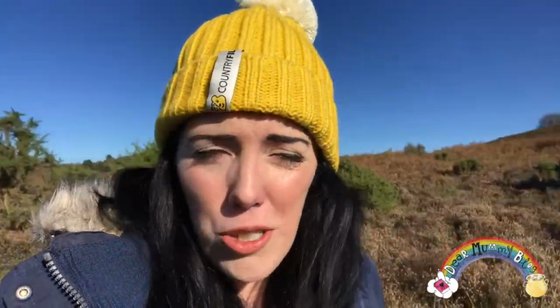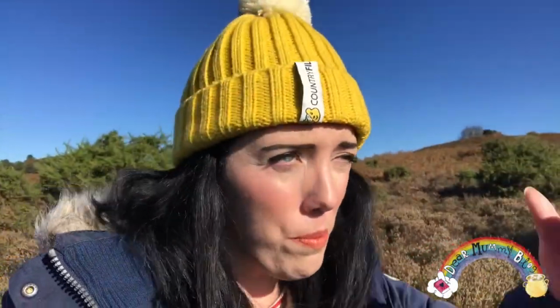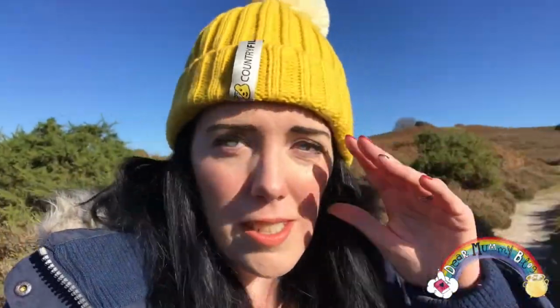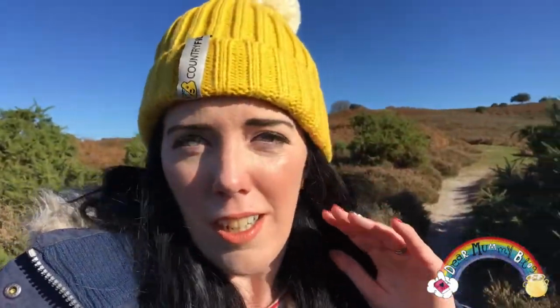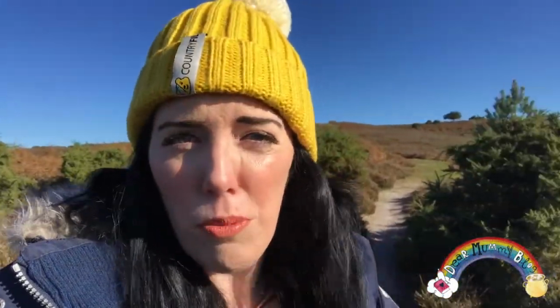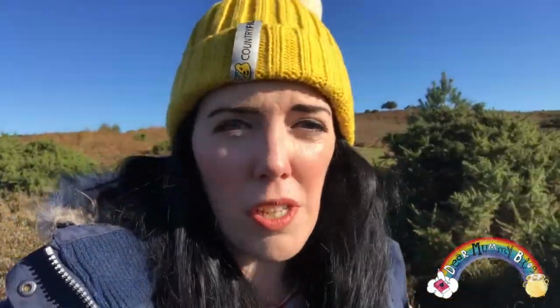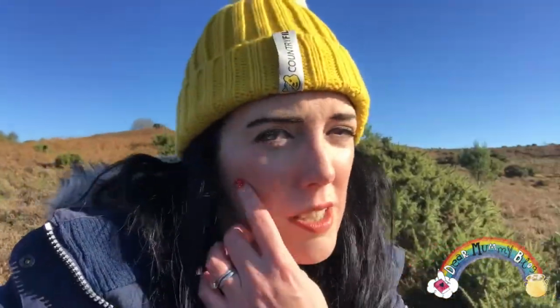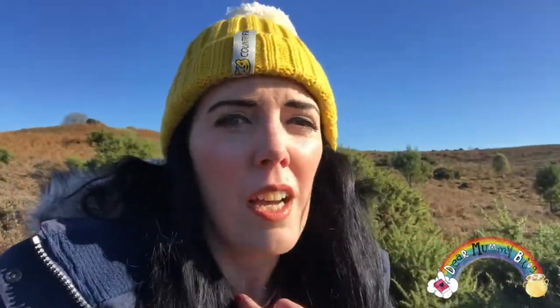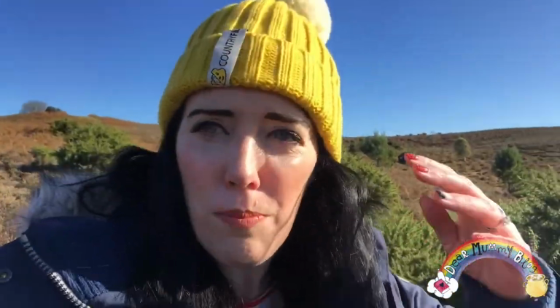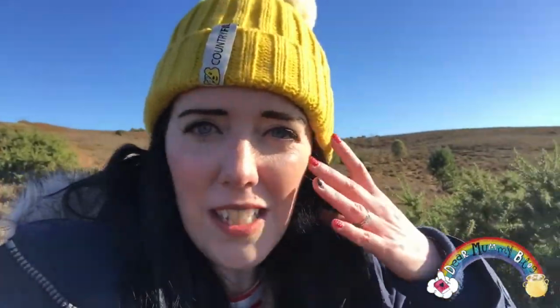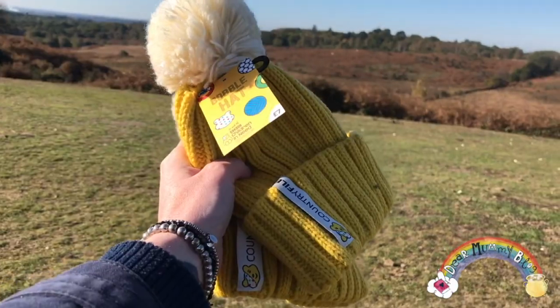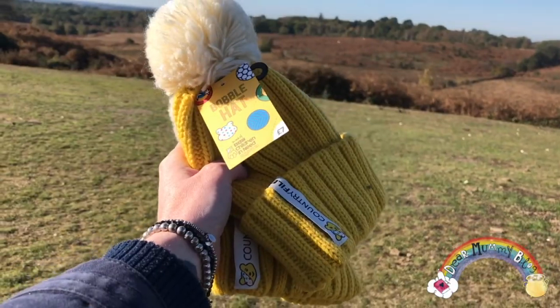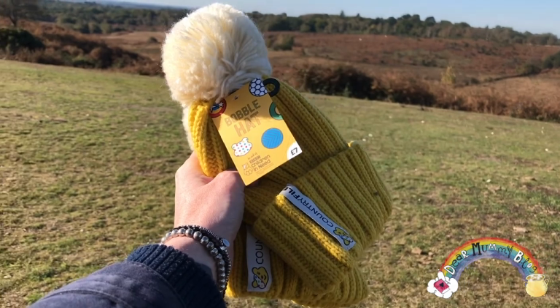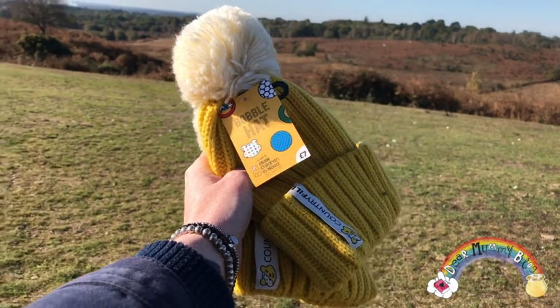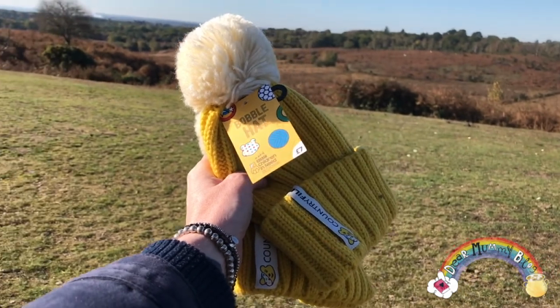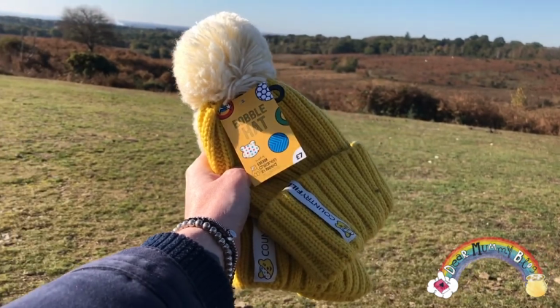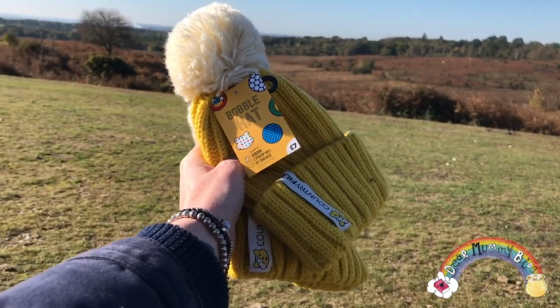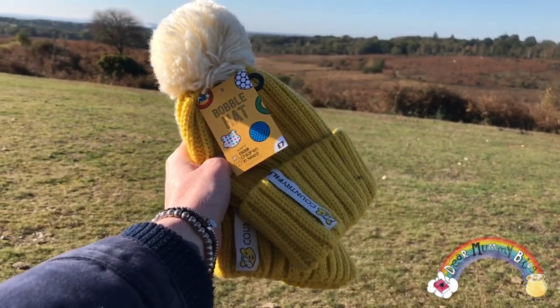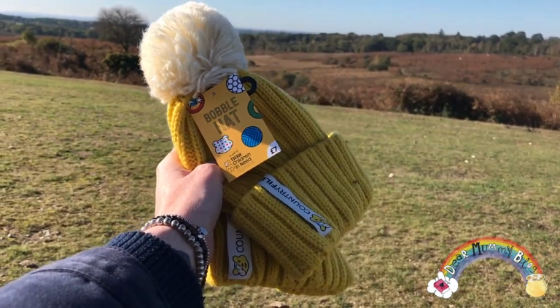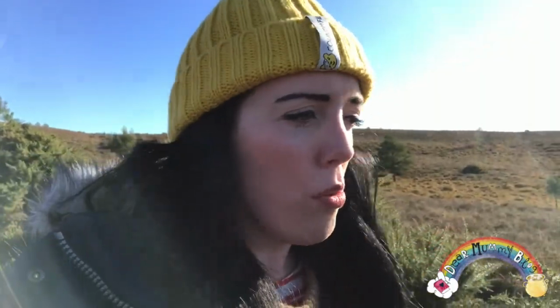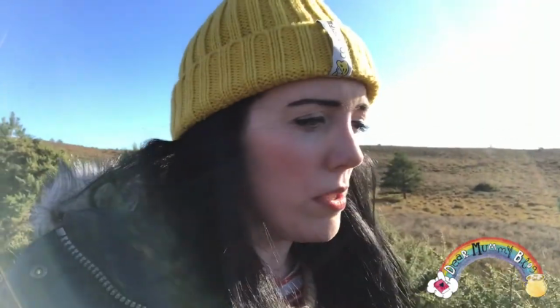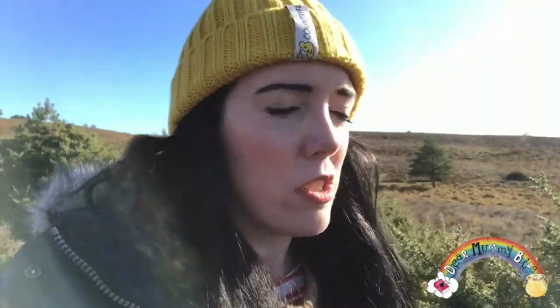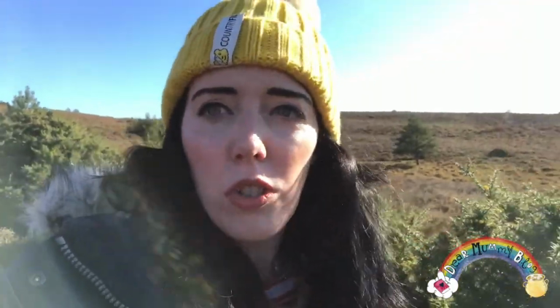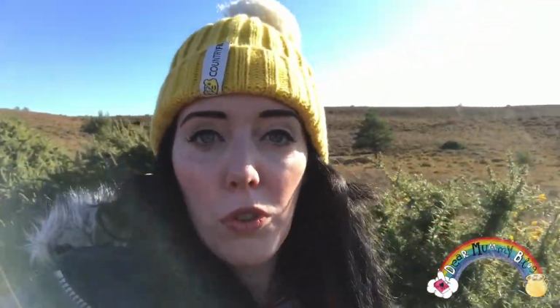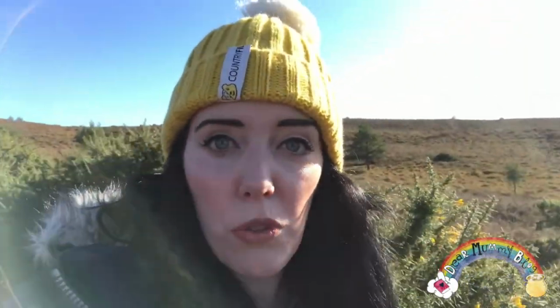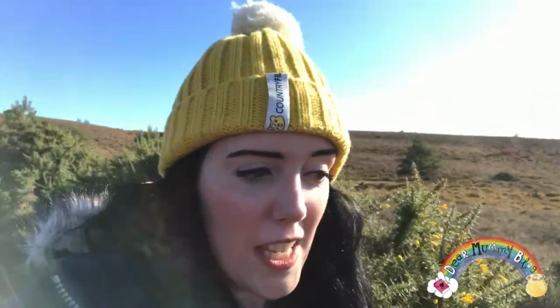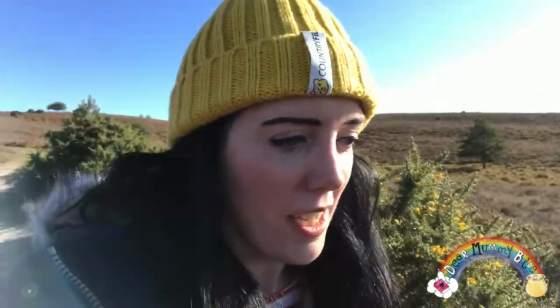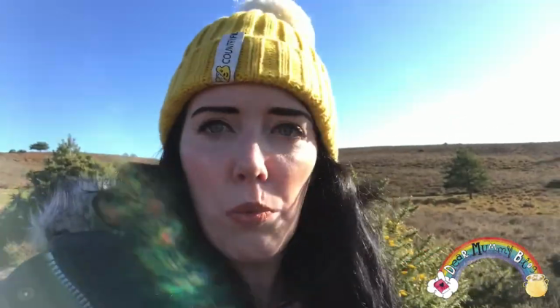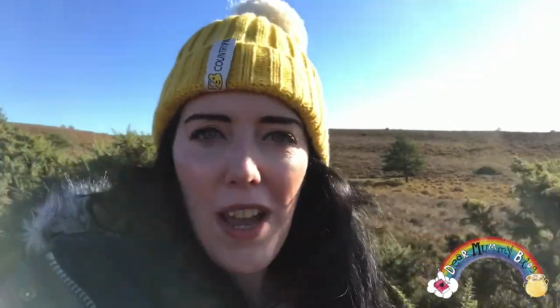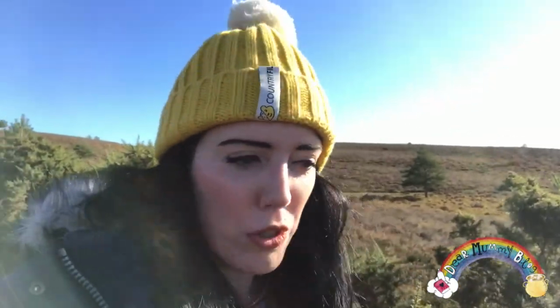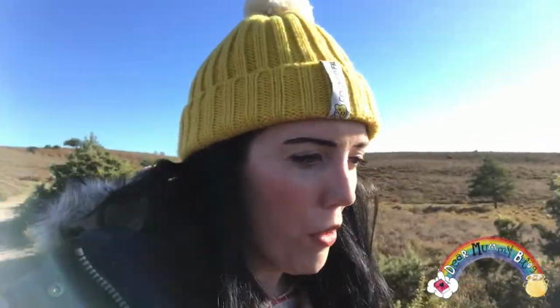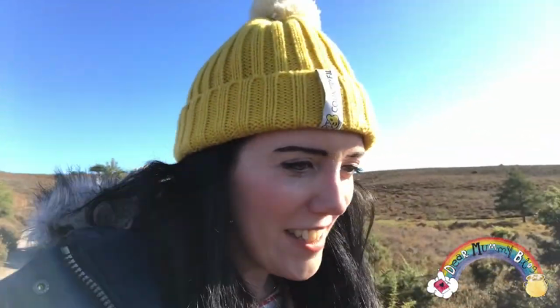I've got a super quiet today. I should have brought some sunglasses! You can pick these hats up for £7 and 50% of all proceeds goes towards Children in Need. So what are you waiting for? Grab your hat.